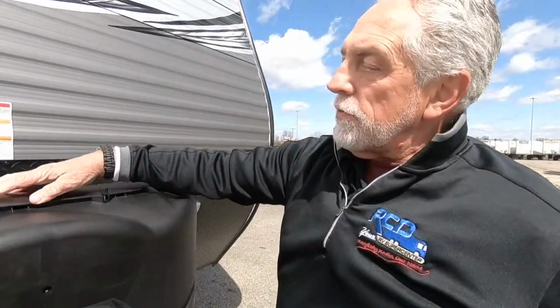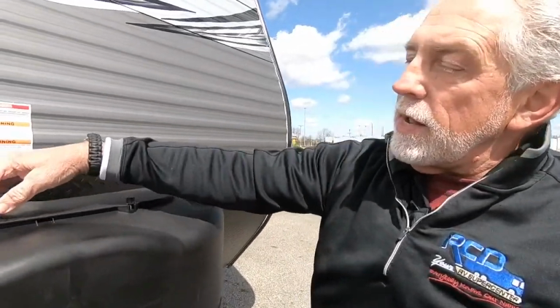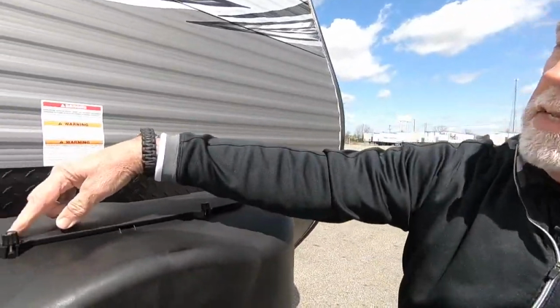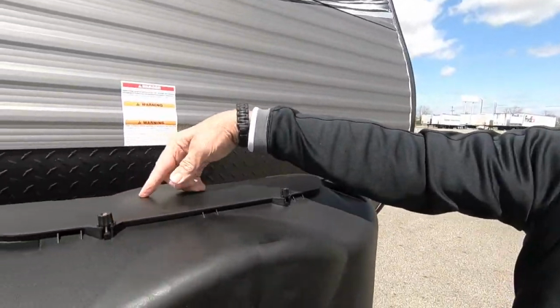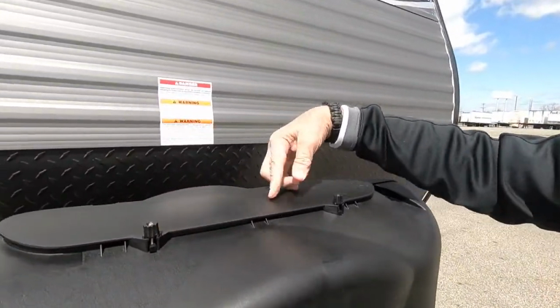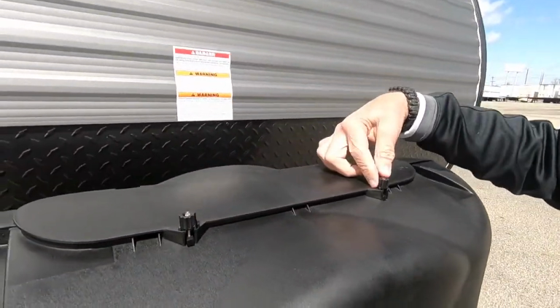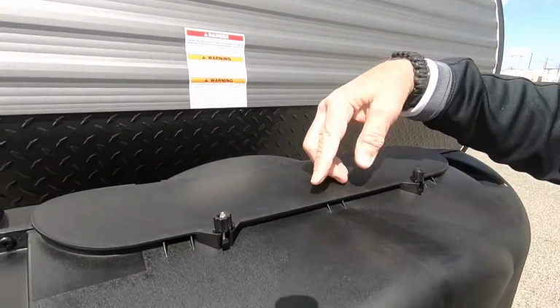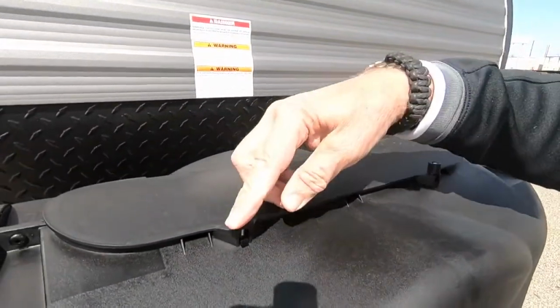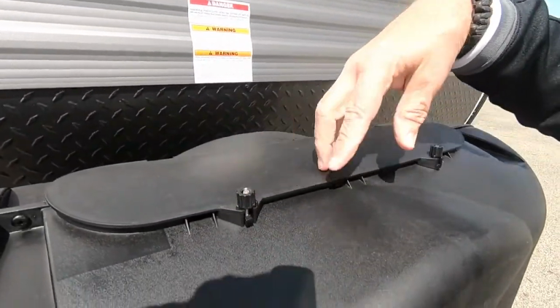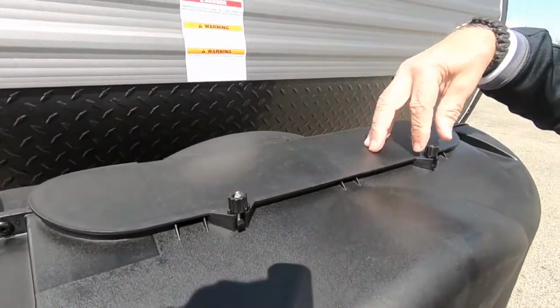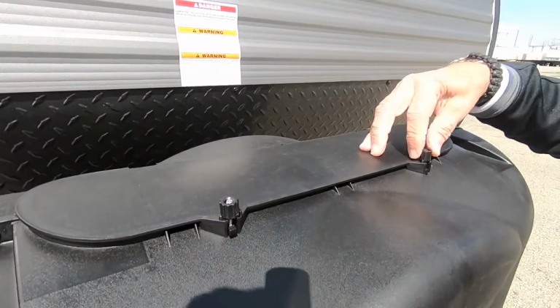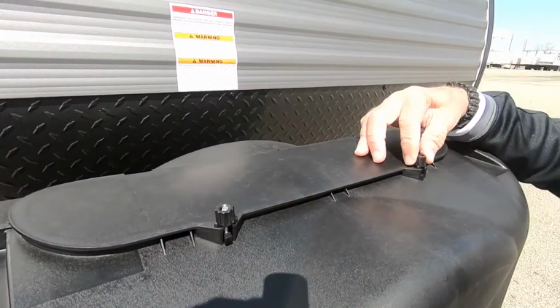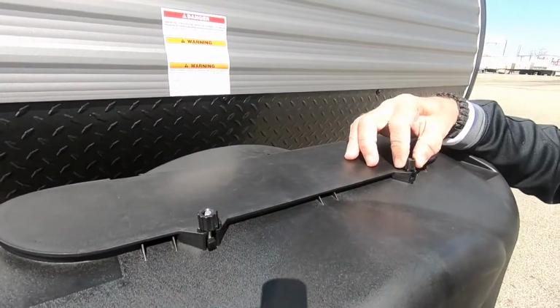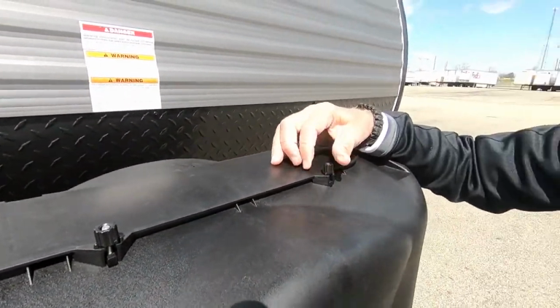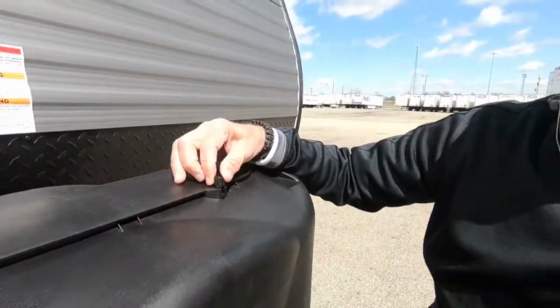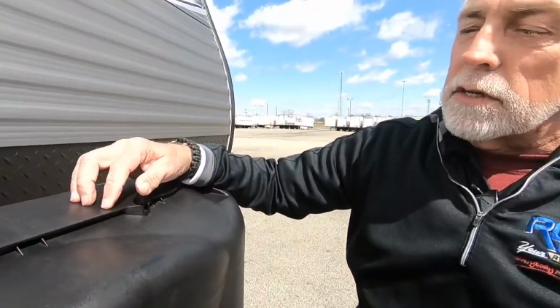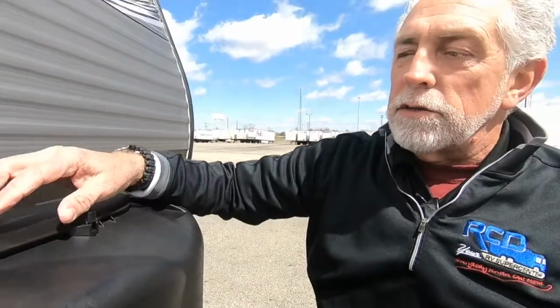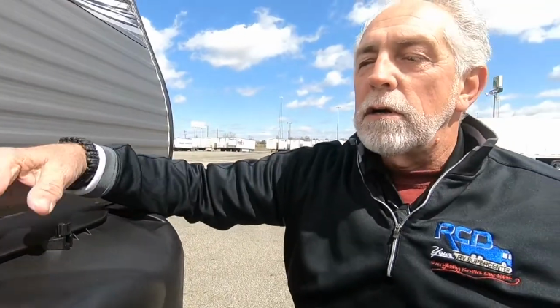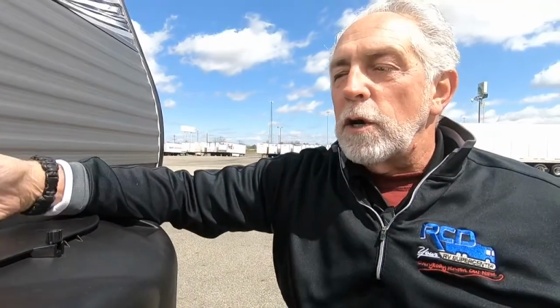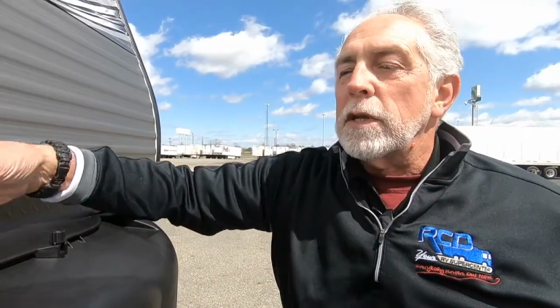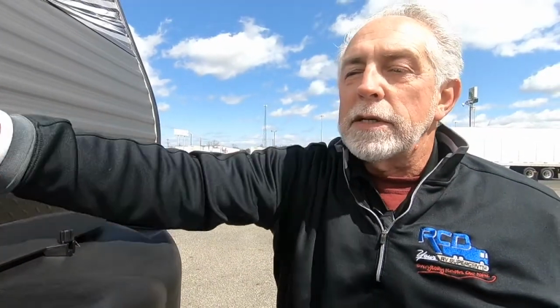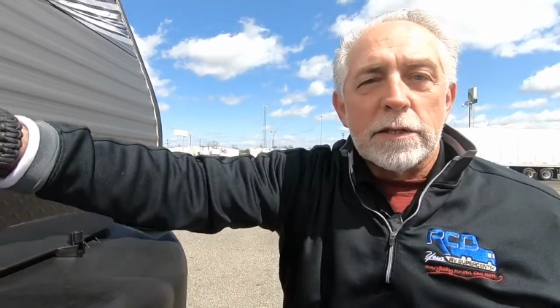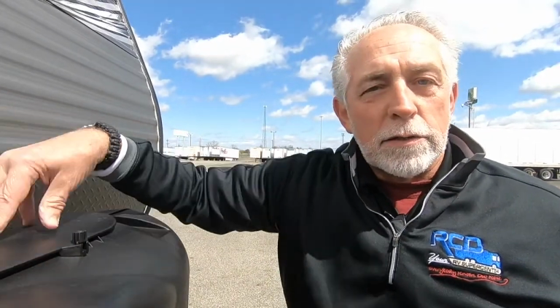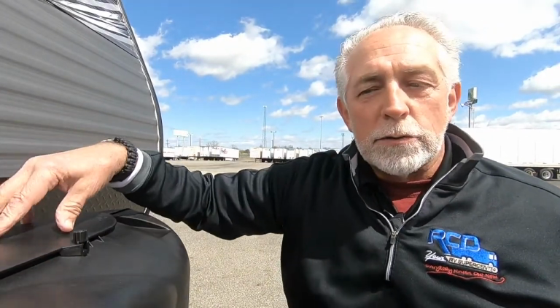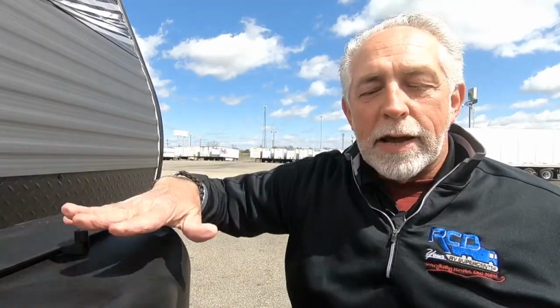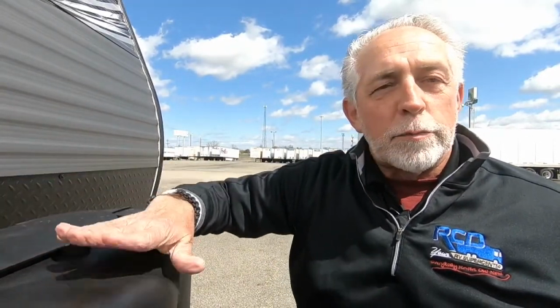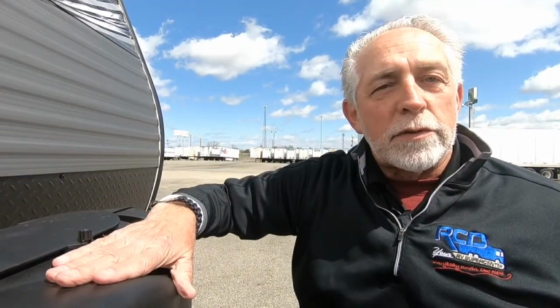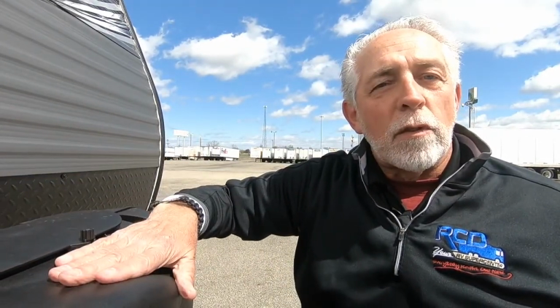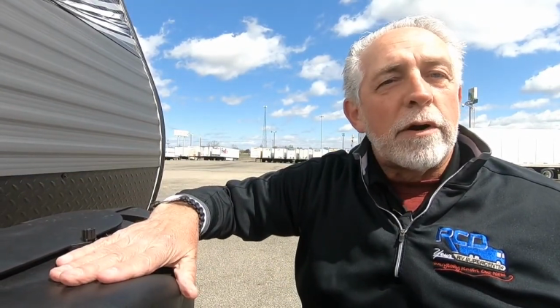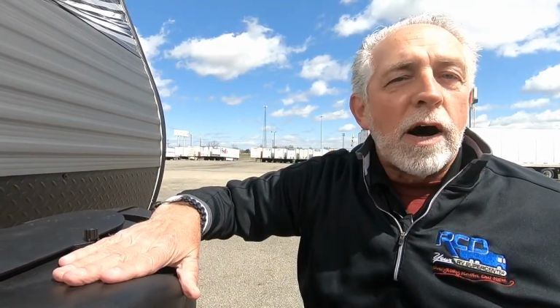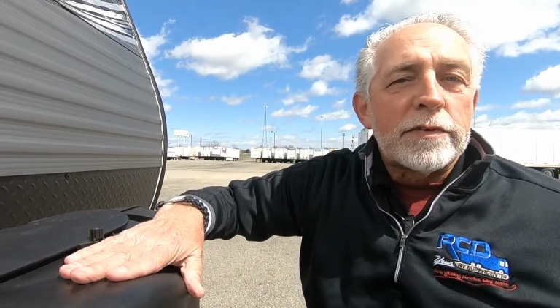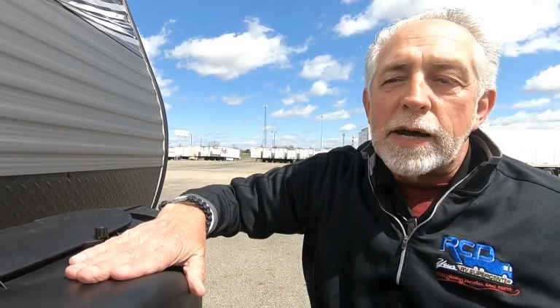Notice that the propane cover has a little lid with little screw latches. You can undo those, open the lid, and get to the controls to turn the propane all the way on or off every time.